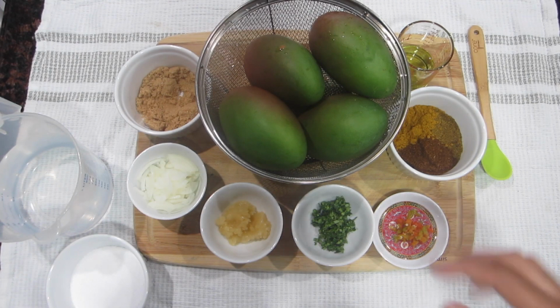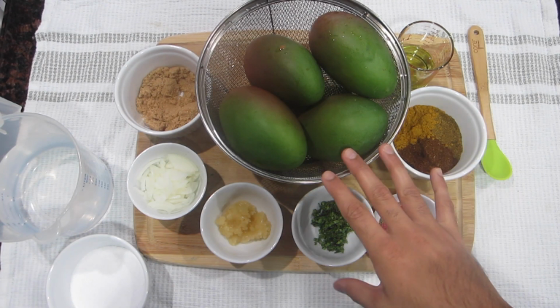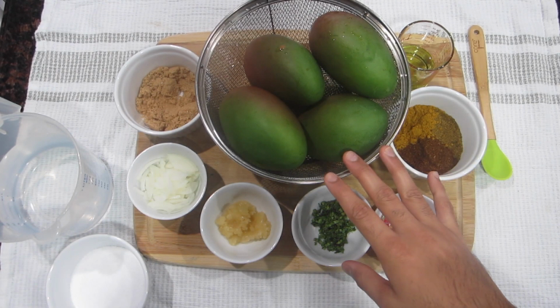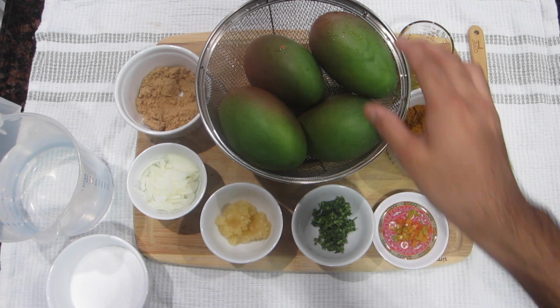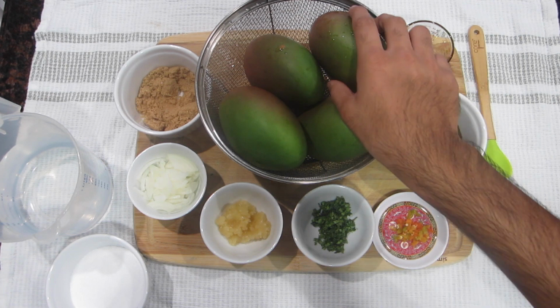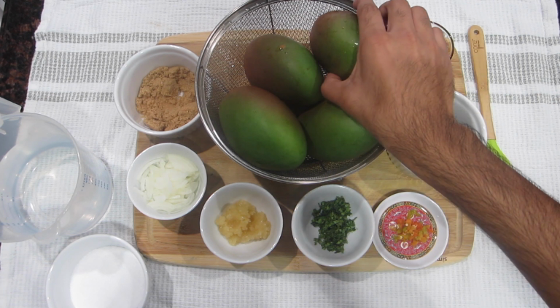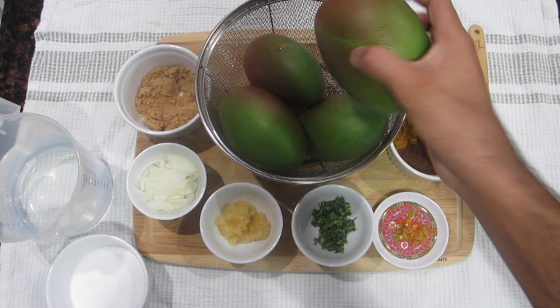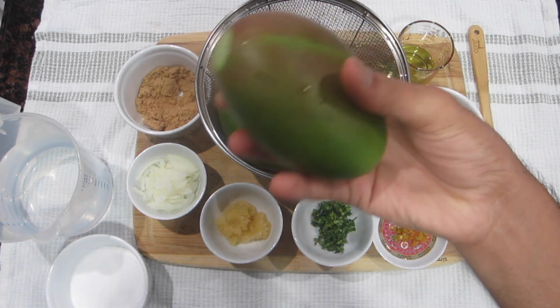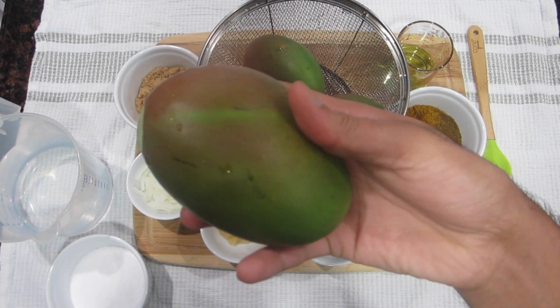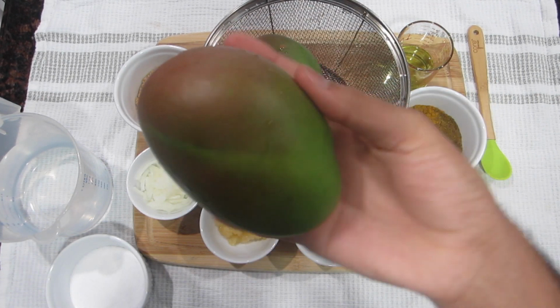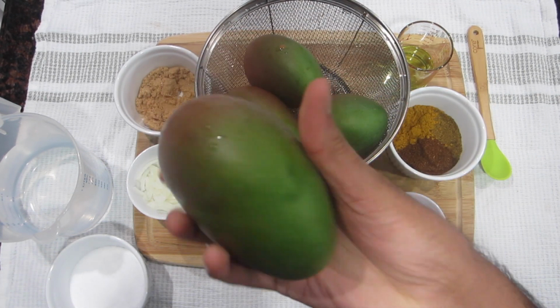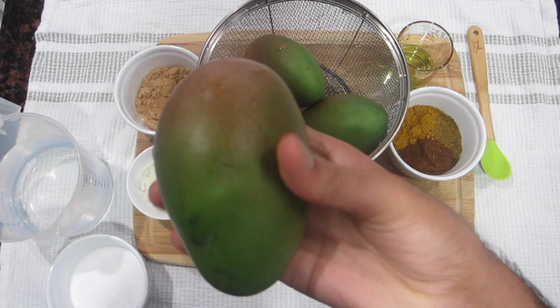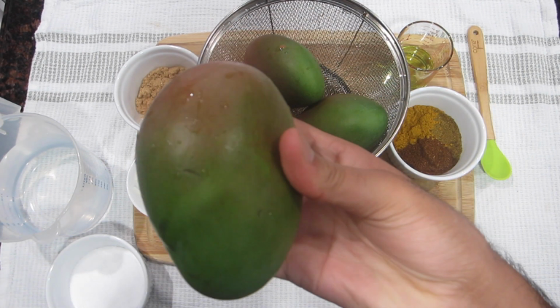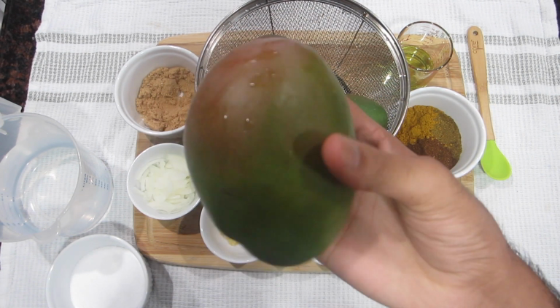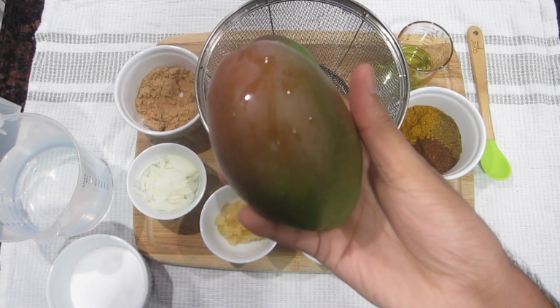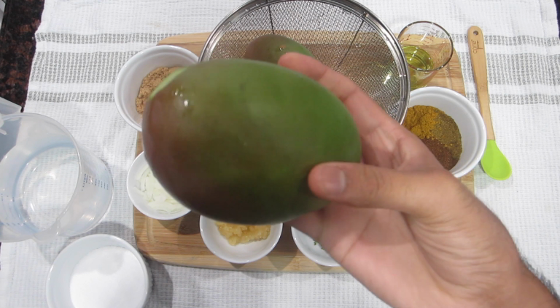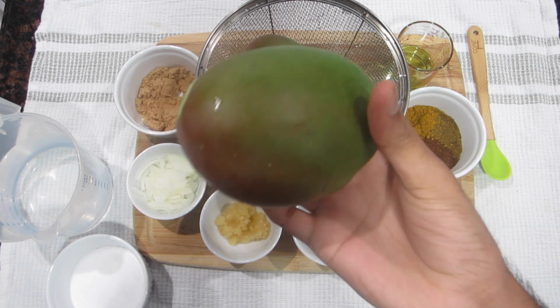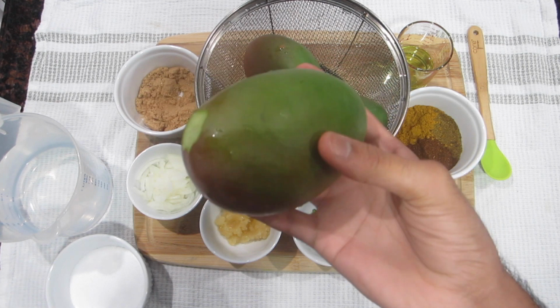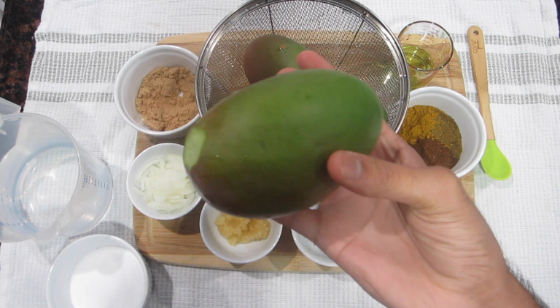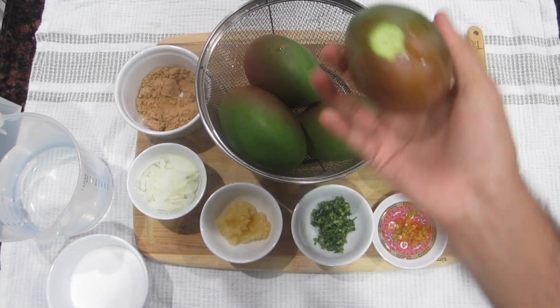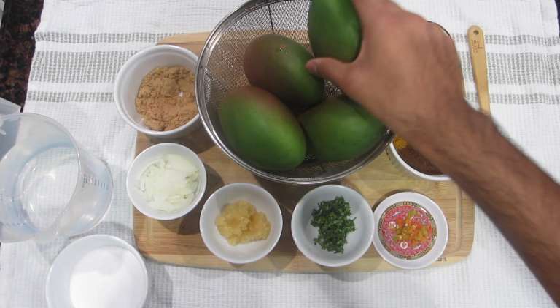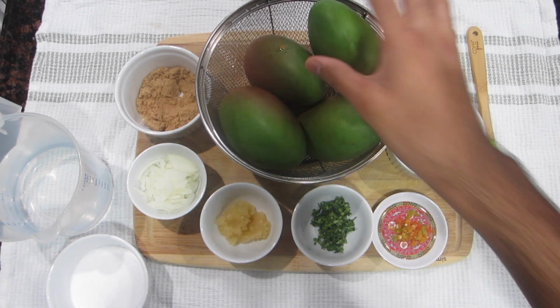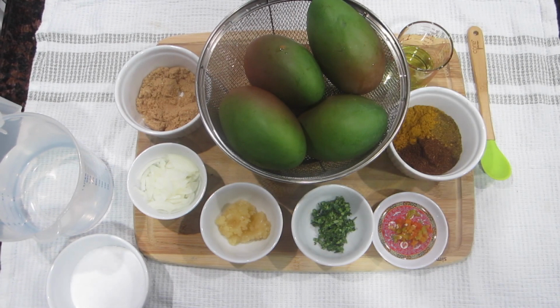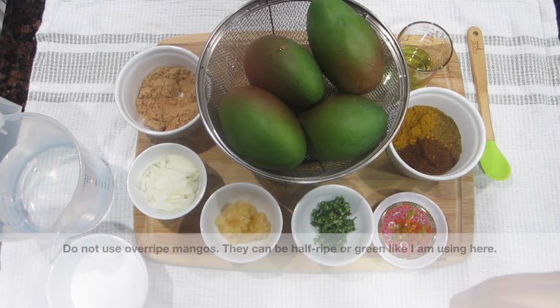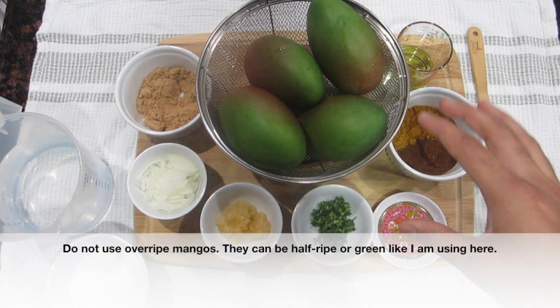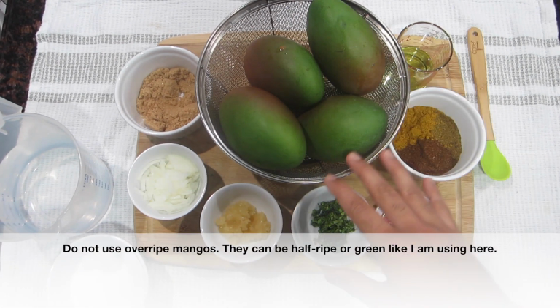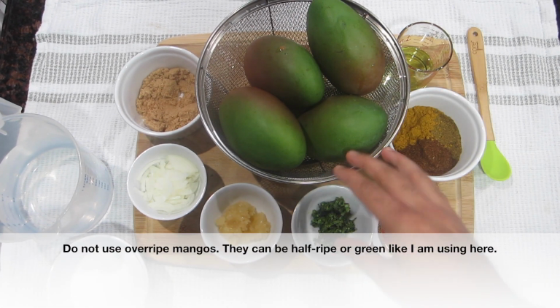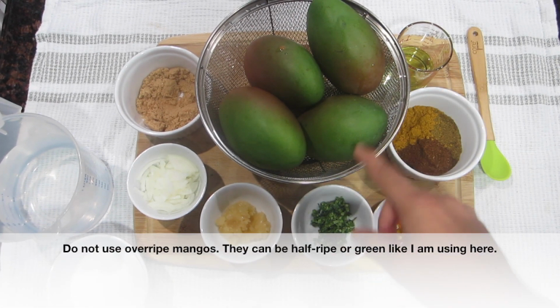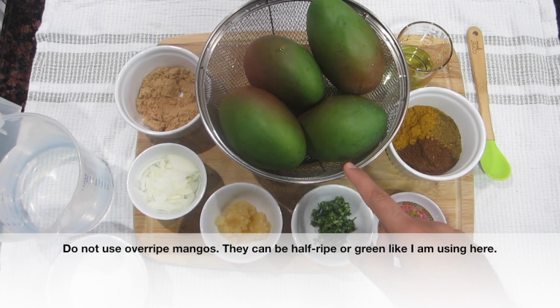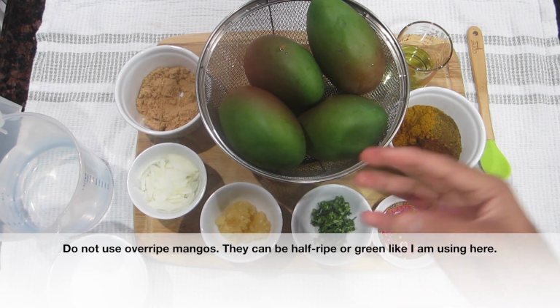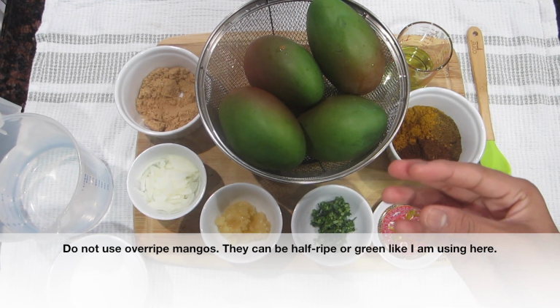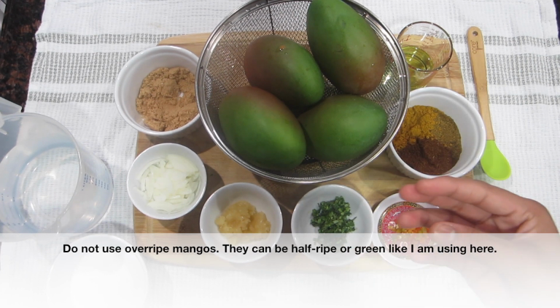What I need to make my mango curry are some green mangoes. I'm going to use these mangoes — they're not very ripe, but if you wanted you could use half-ripe mangoes. You do not want them to be ripe at all because if they were, they would be way too mushy and they would fall apart in your curry.